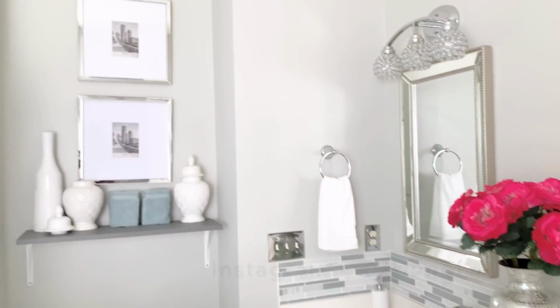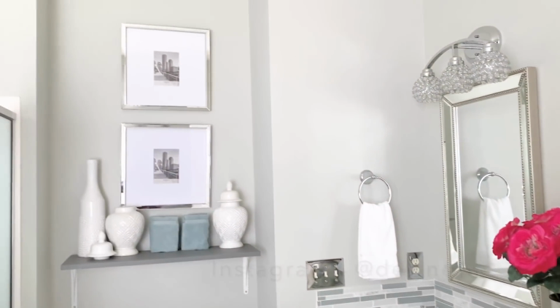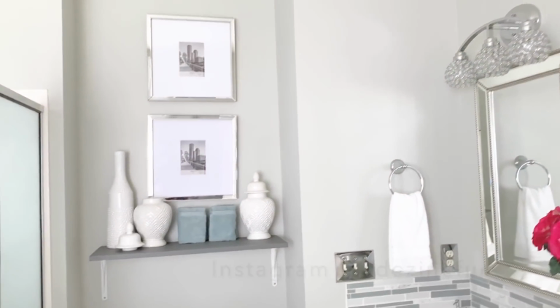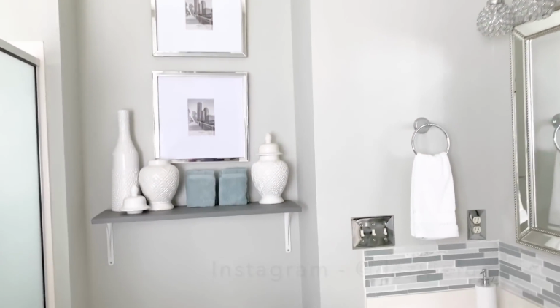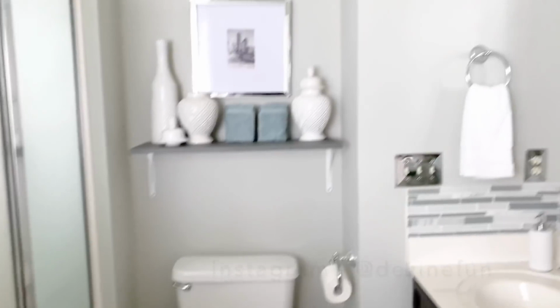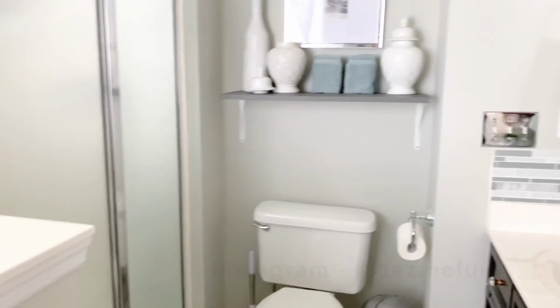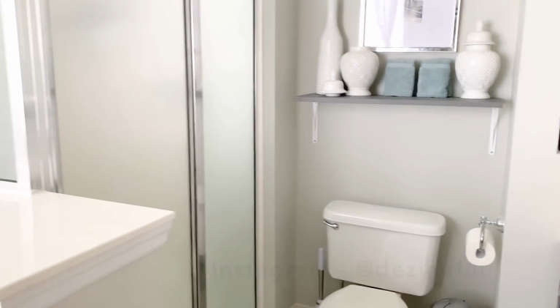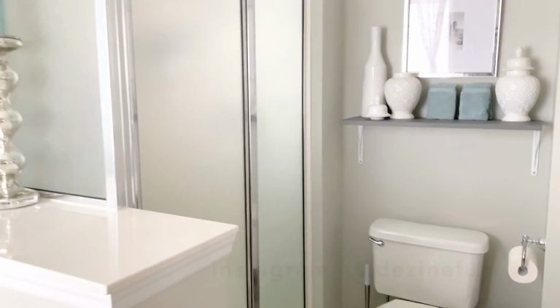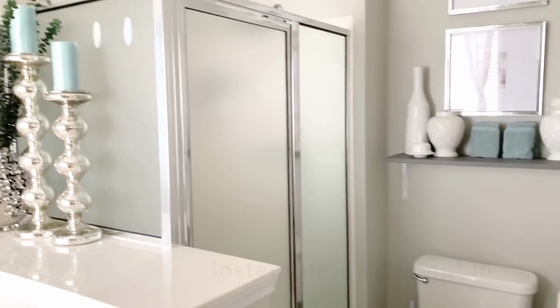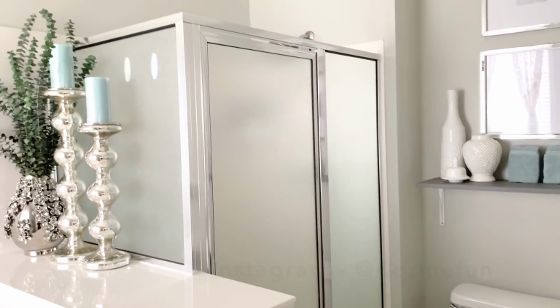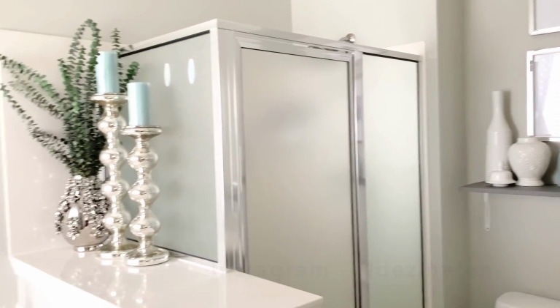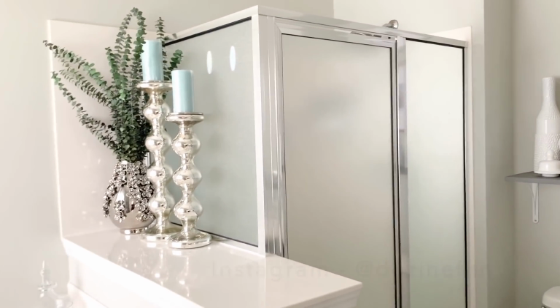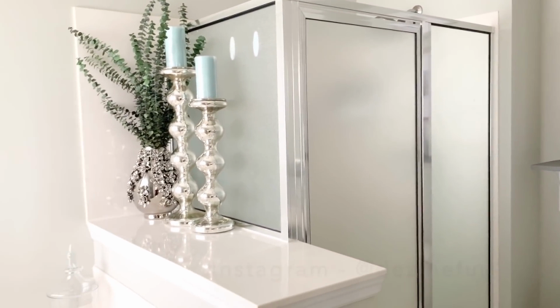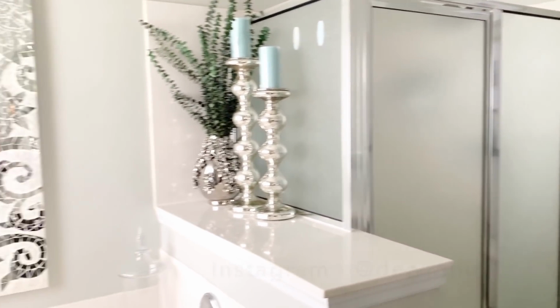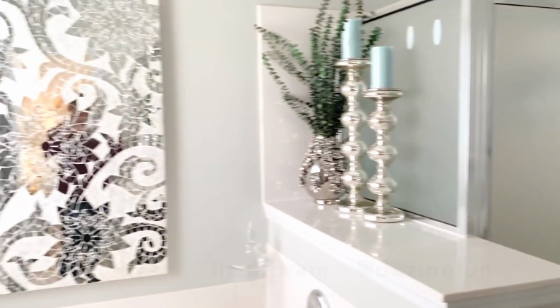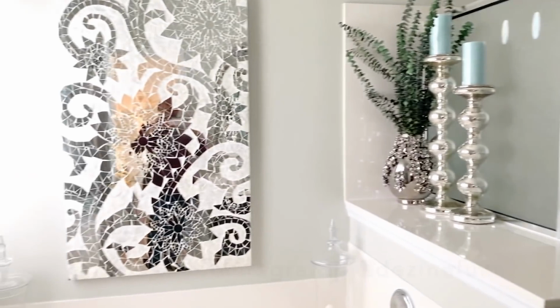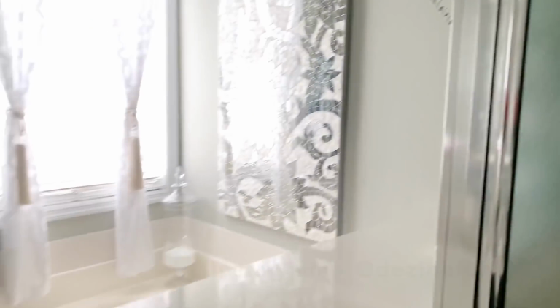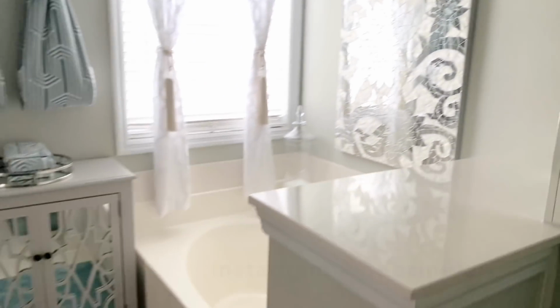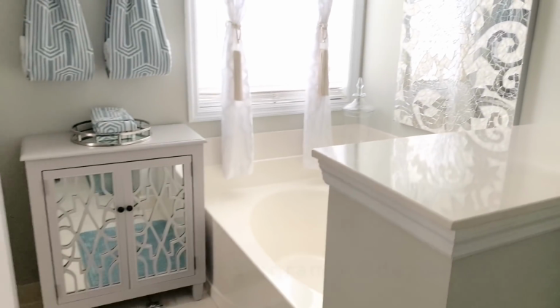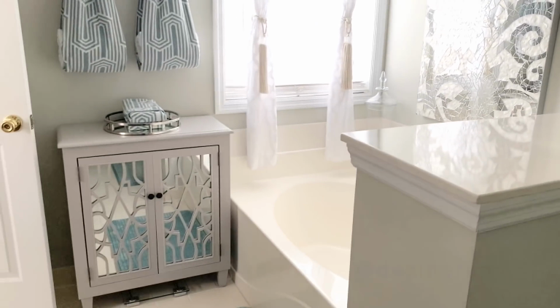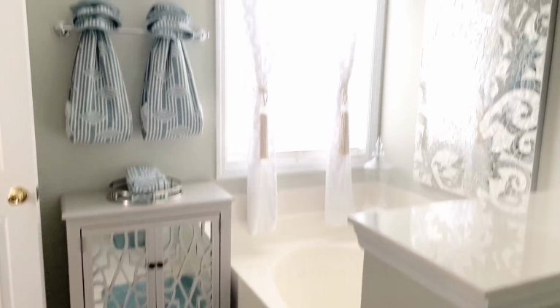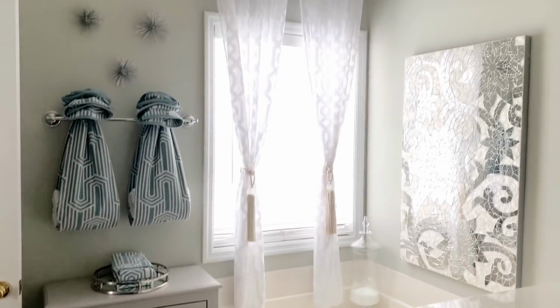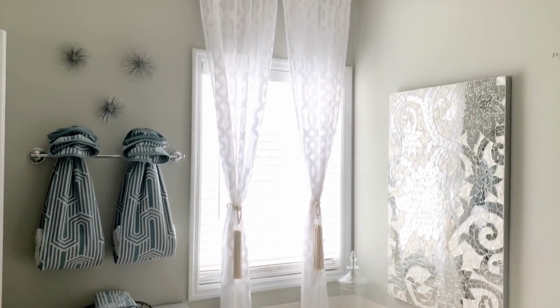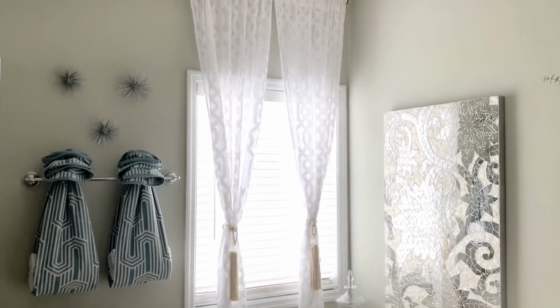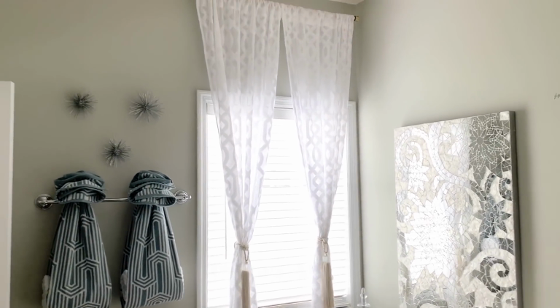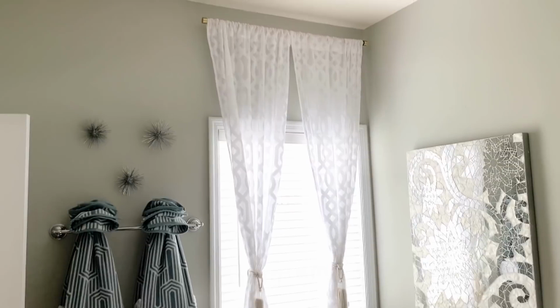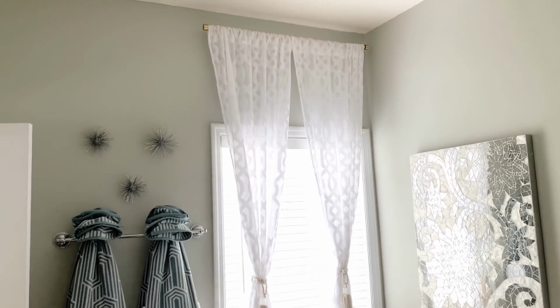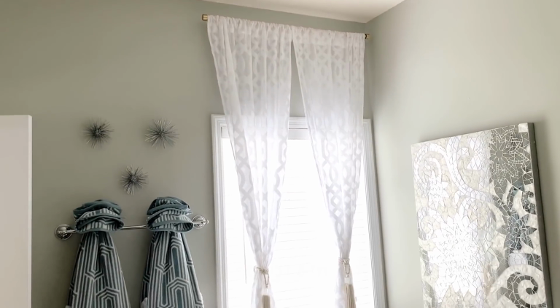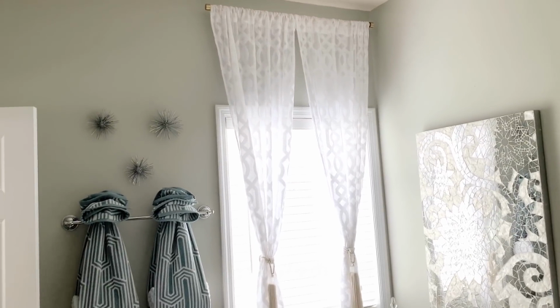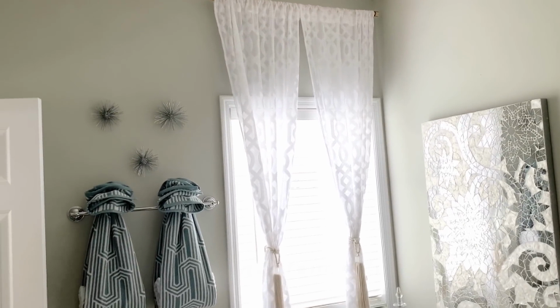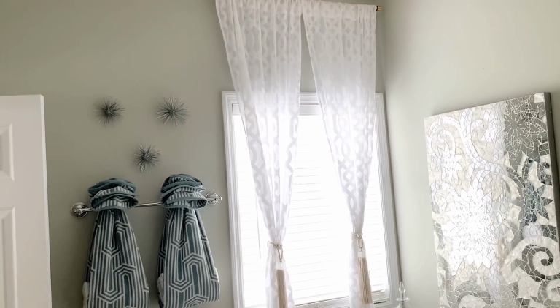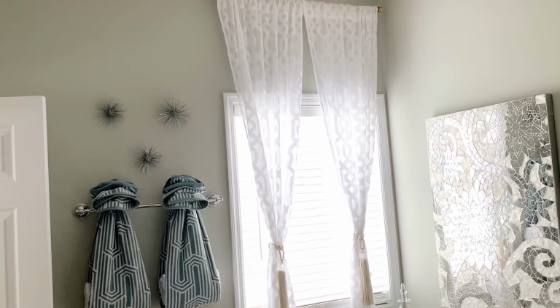Thanks for coming along with me as I decorated my master bathroom. The next video is going to be how to hang curtains — some tips on how to do it on a budget and how to easily do it. I hope to see you on the next one.